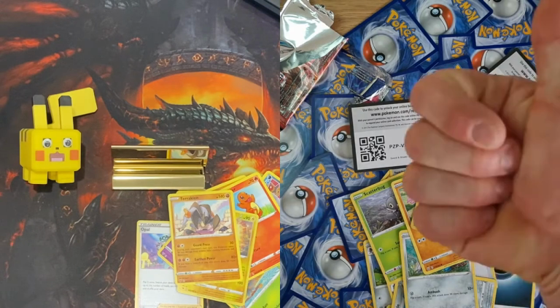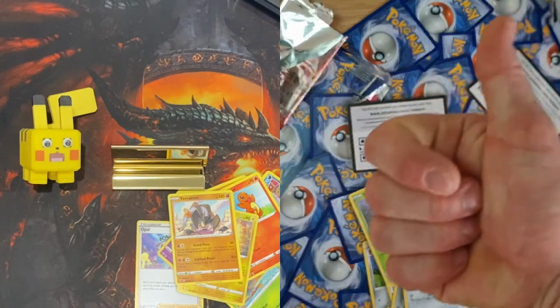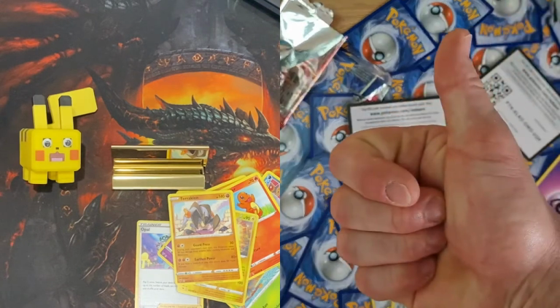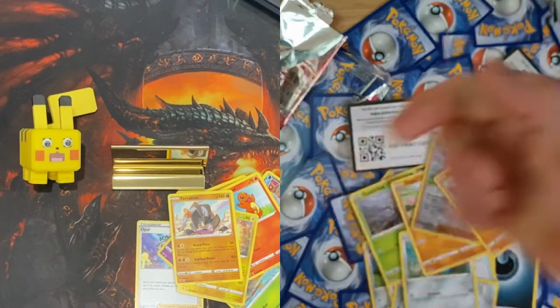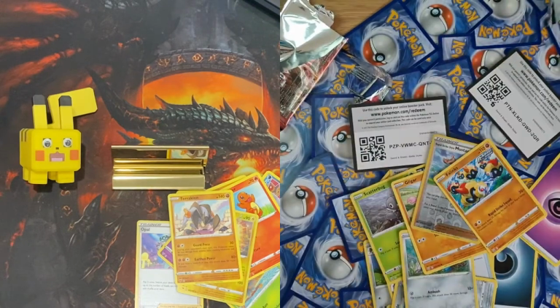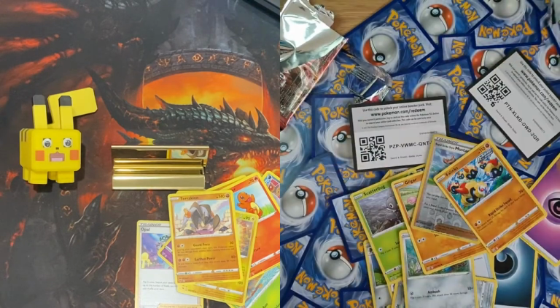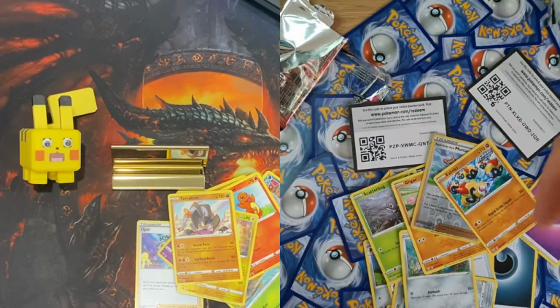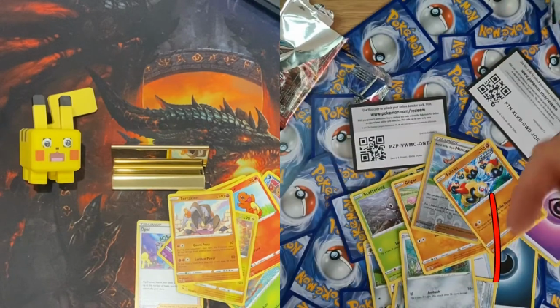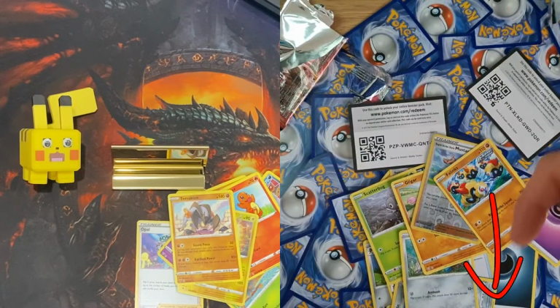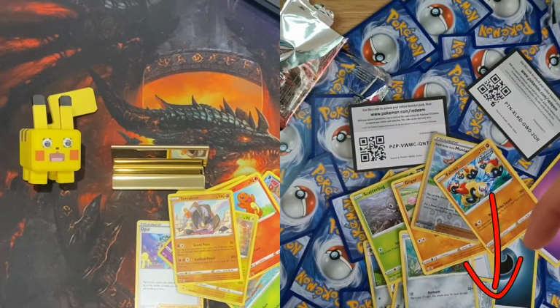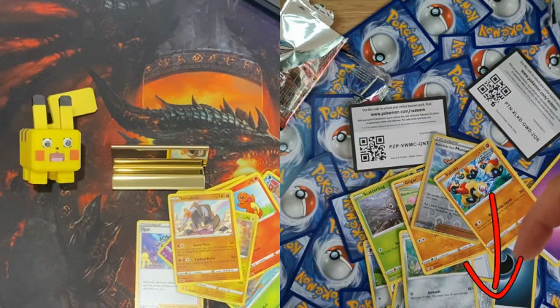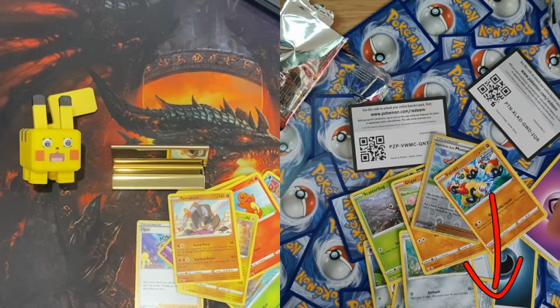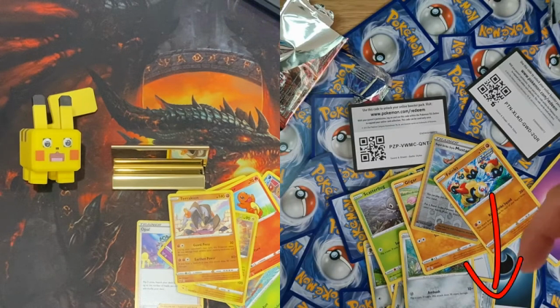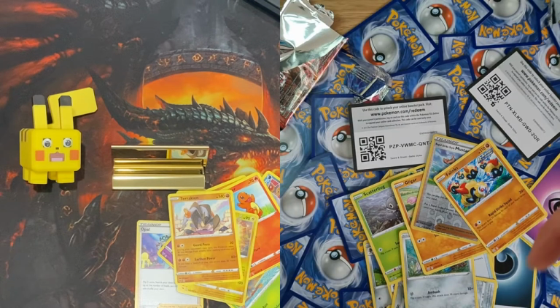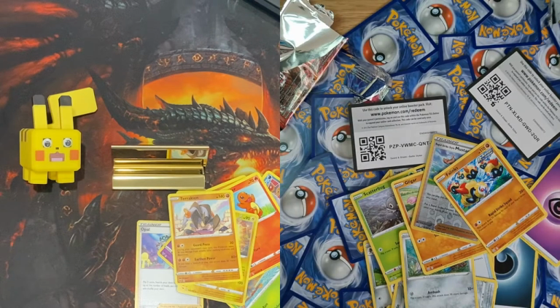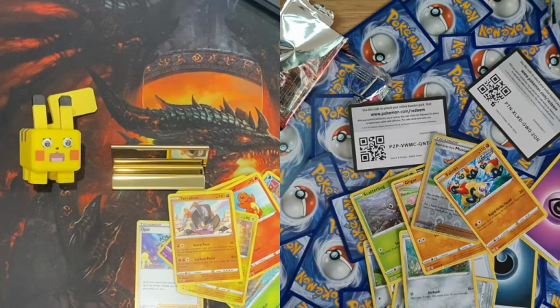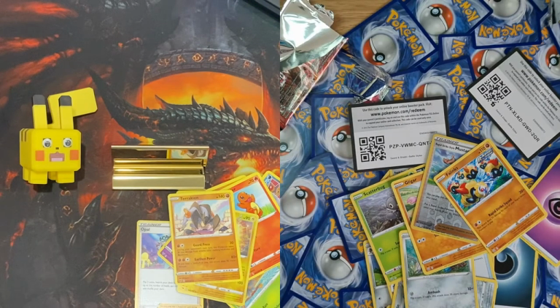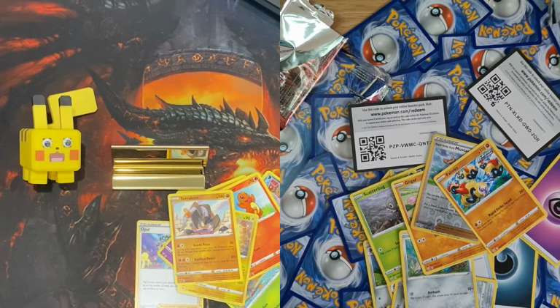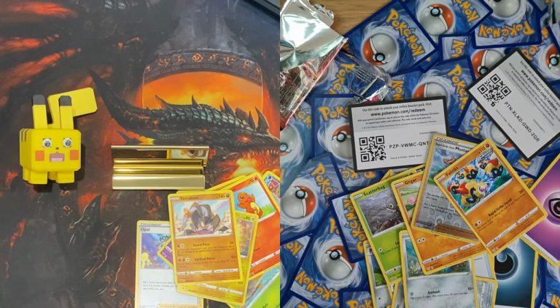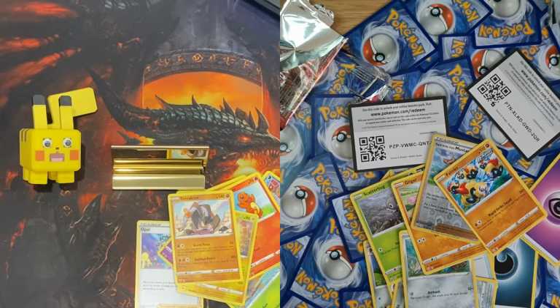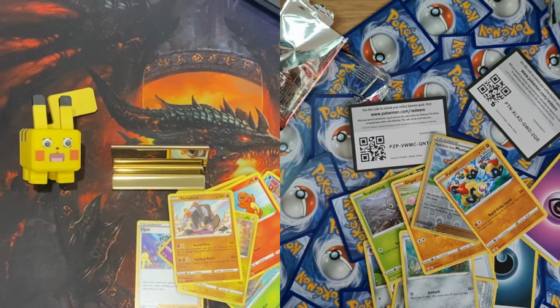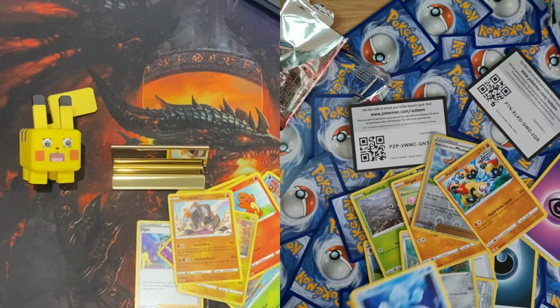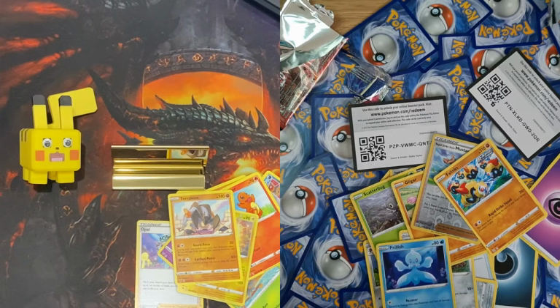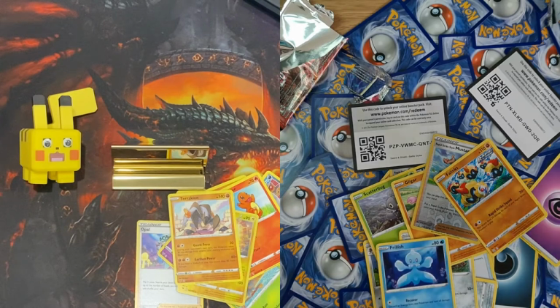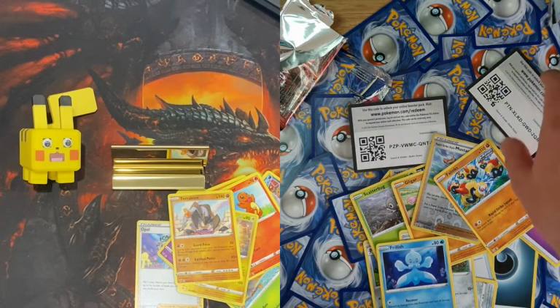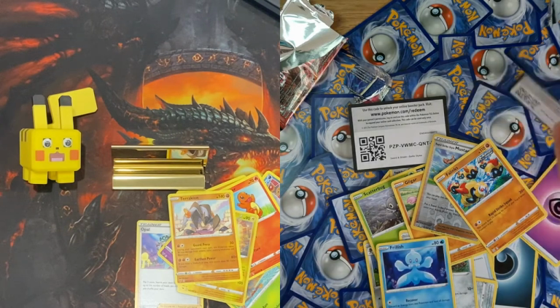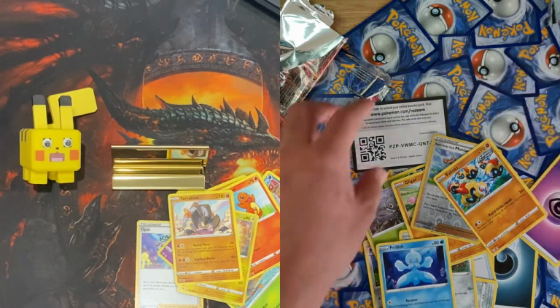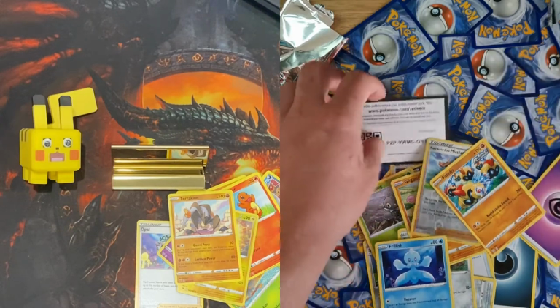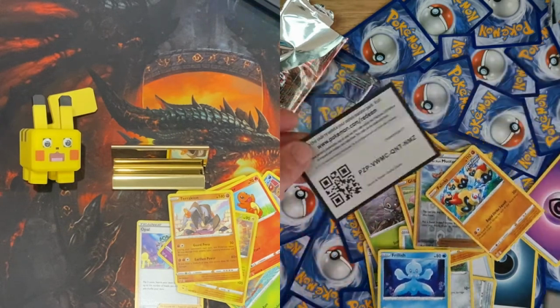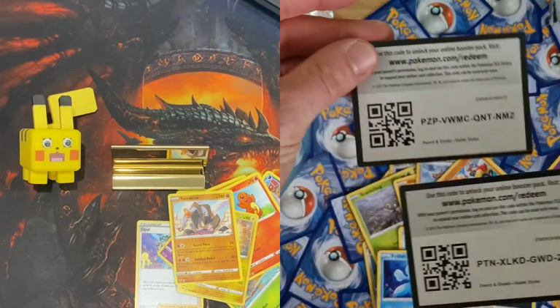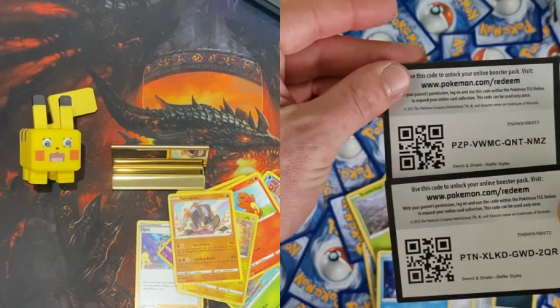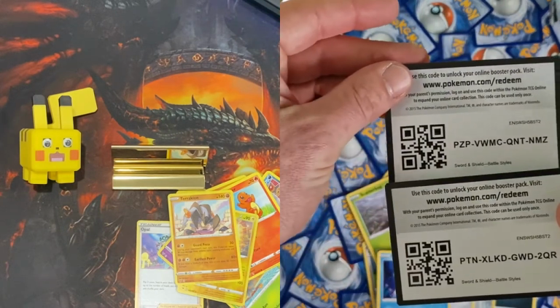Don't forget to leave us a like. The subscription button should be just down there — if it's red, that means you haven't pressed it, so do us a favour and press it. Make sure you ring that bell and hopefully you'll have yourself a fantastic day. I'm Cheddar and I'm Cheese.